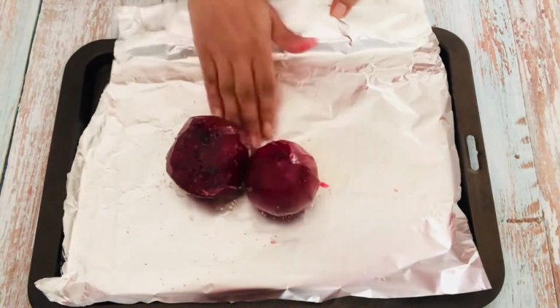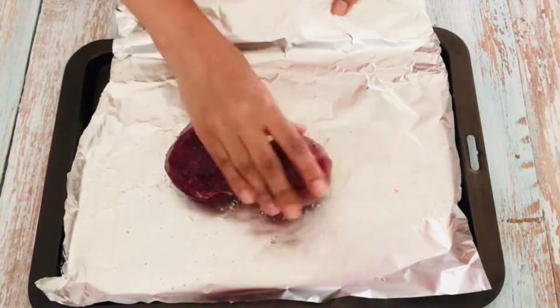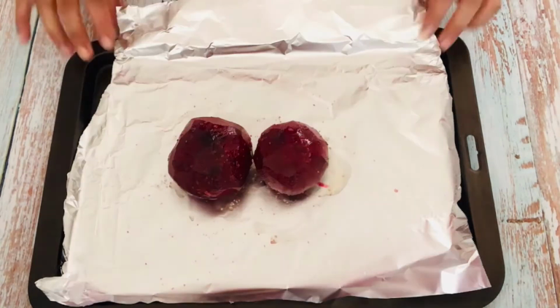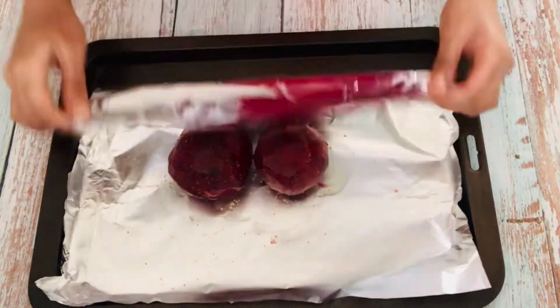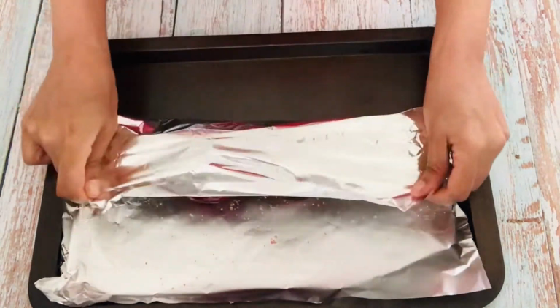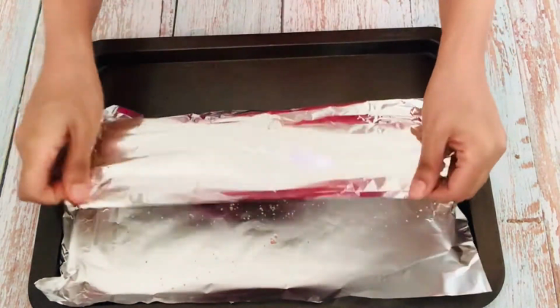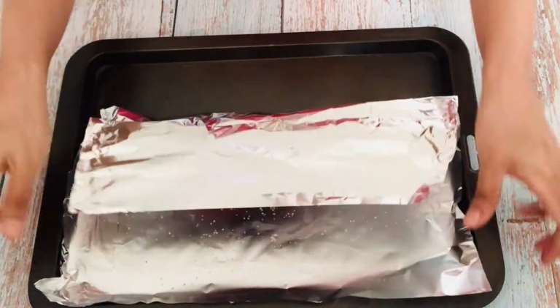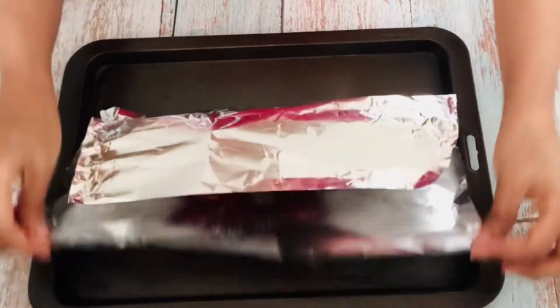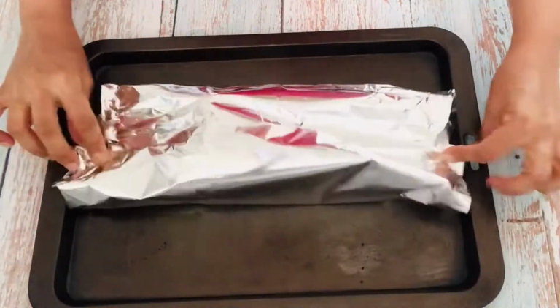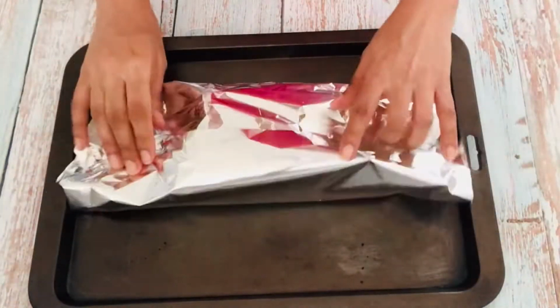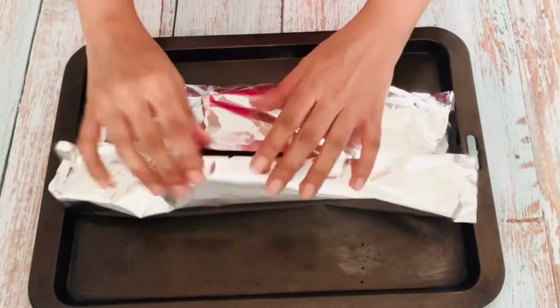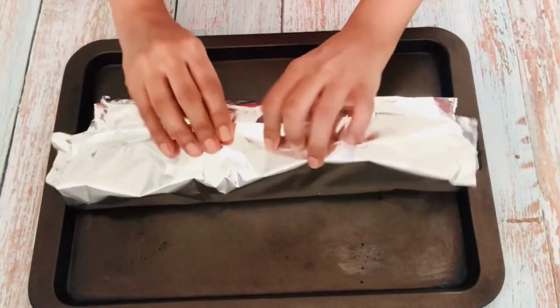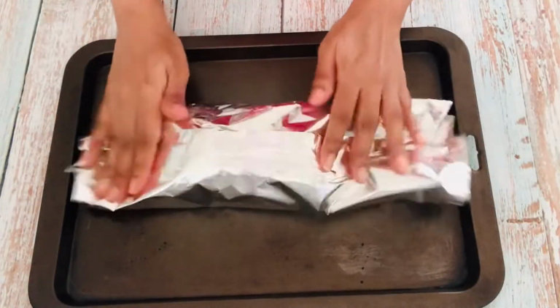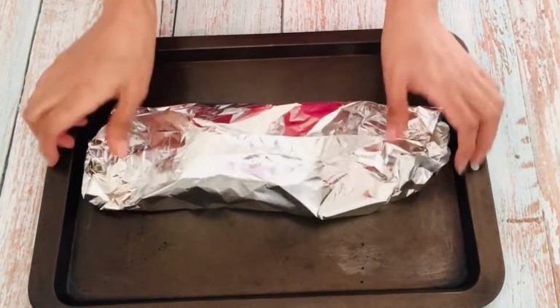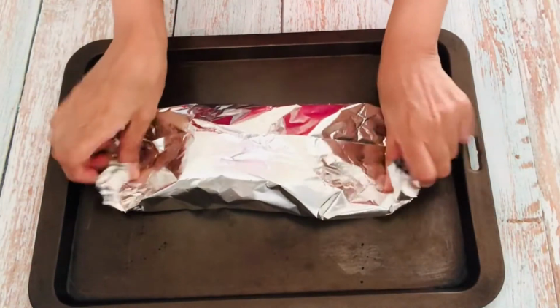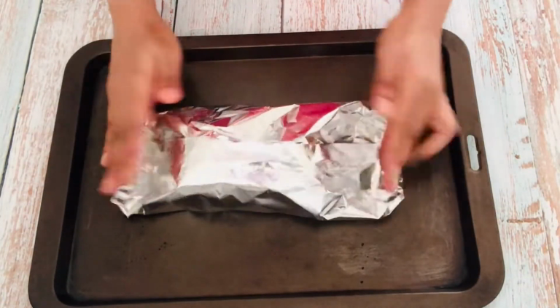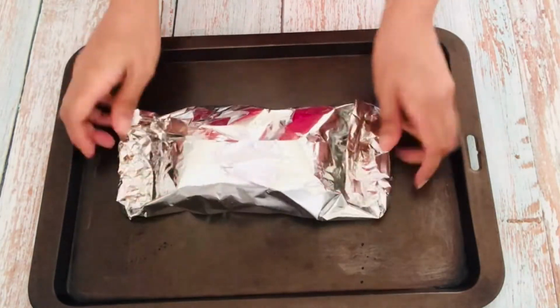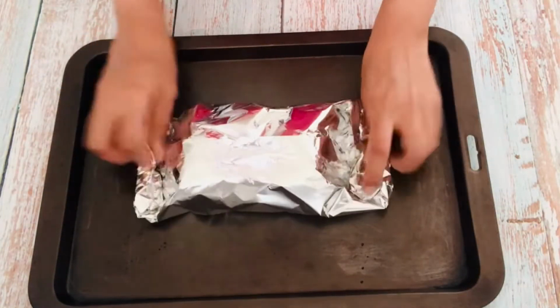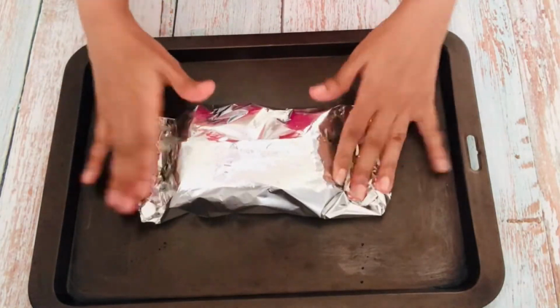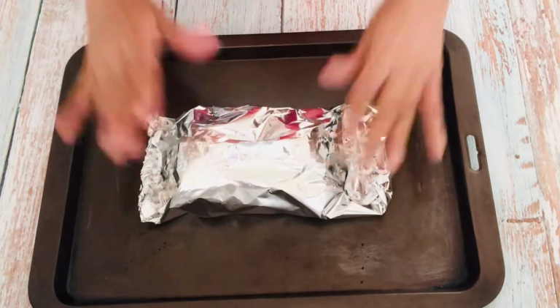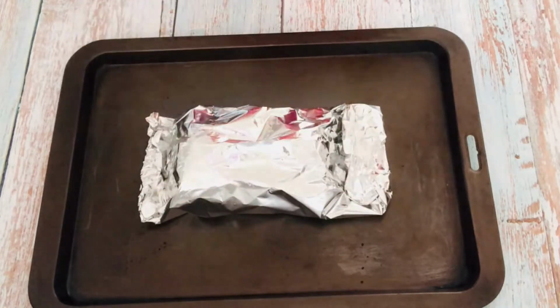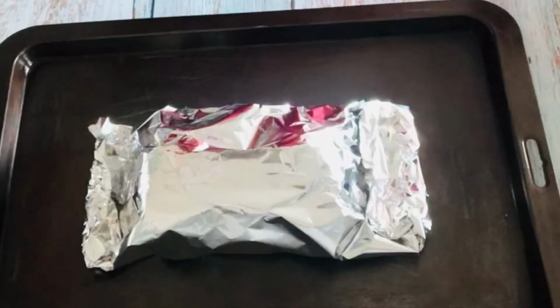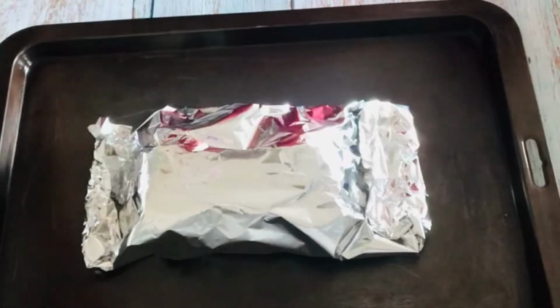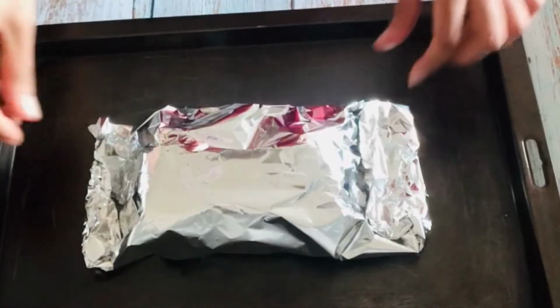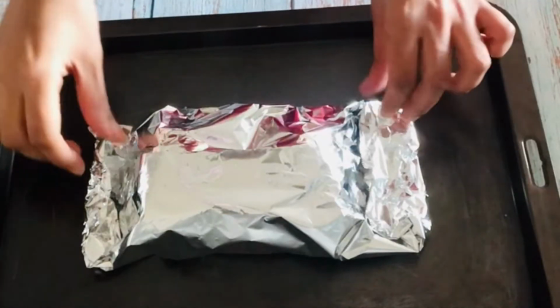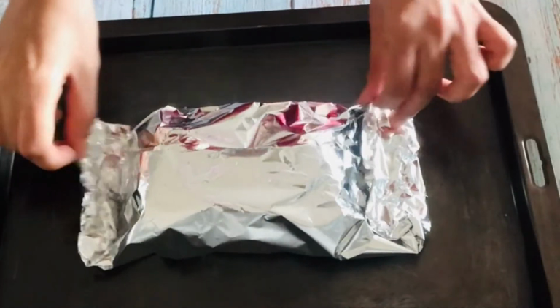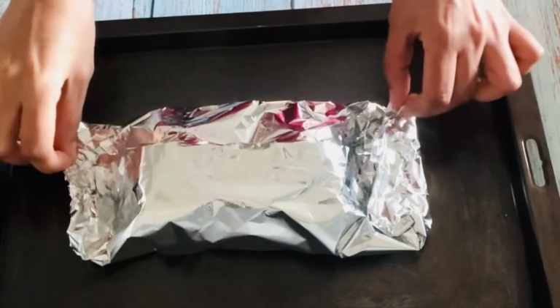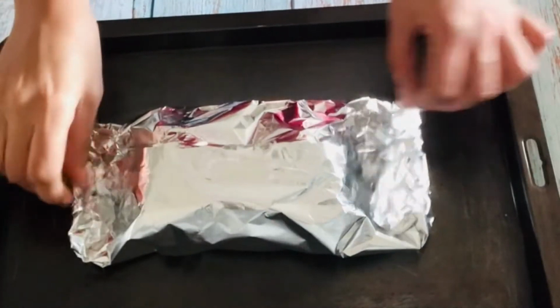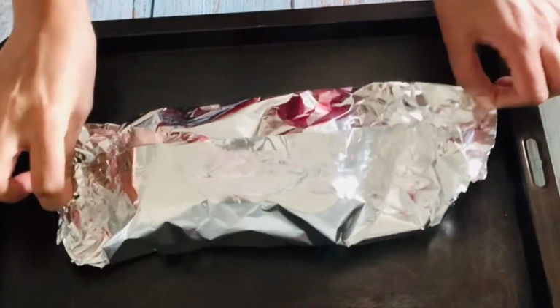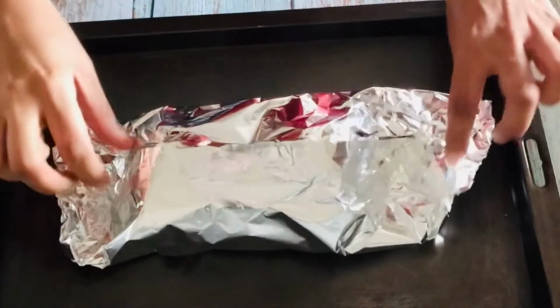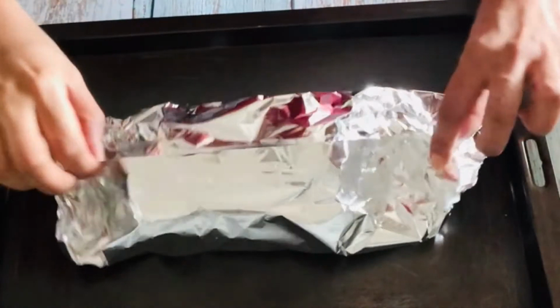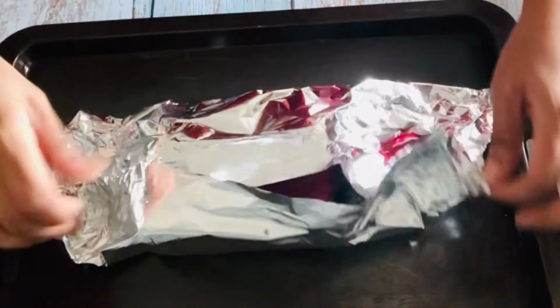Now close the foil and bake them in the pre-heated oven for 25-30 minutes at 180 degrees Celsius. Take them out and let them cool completely.